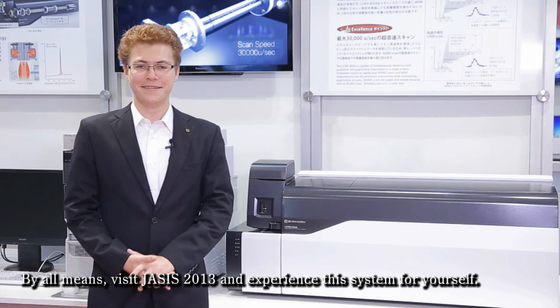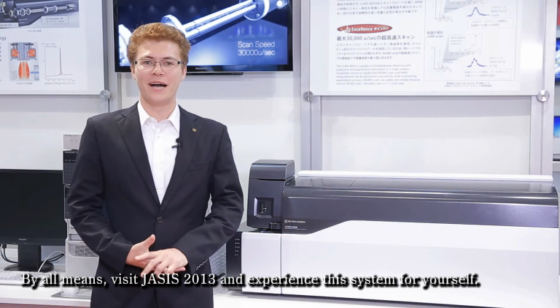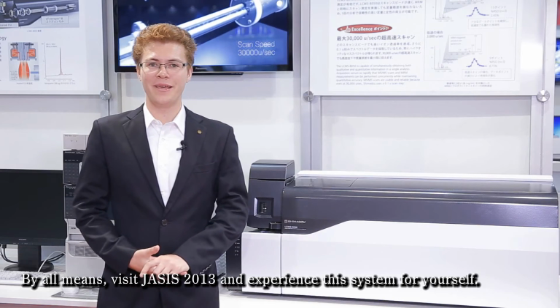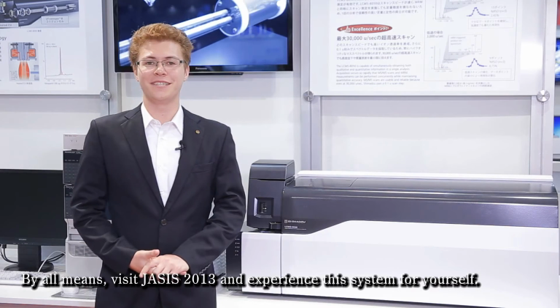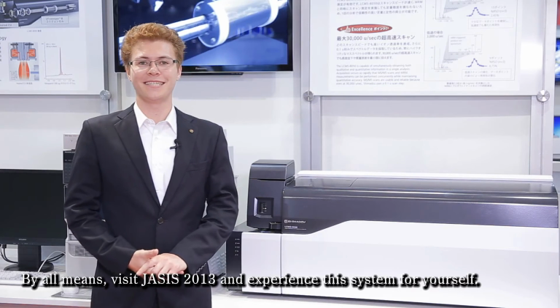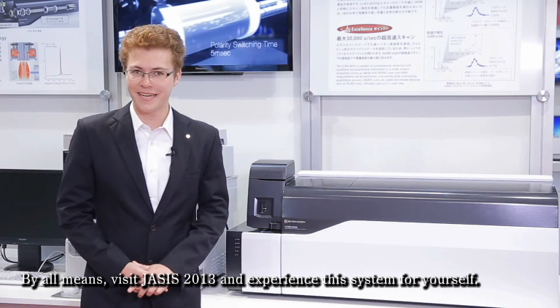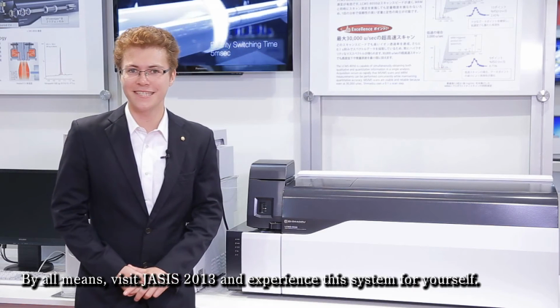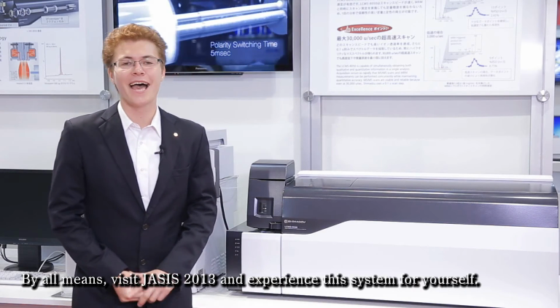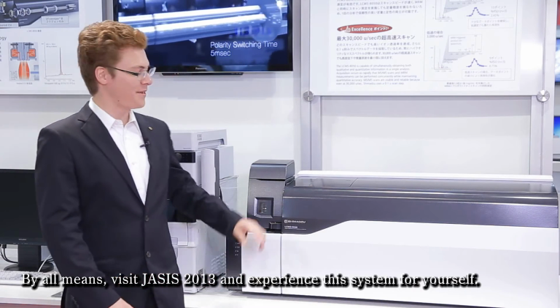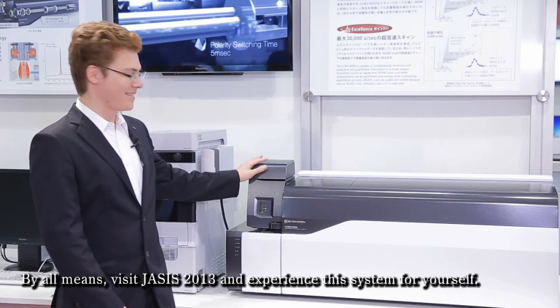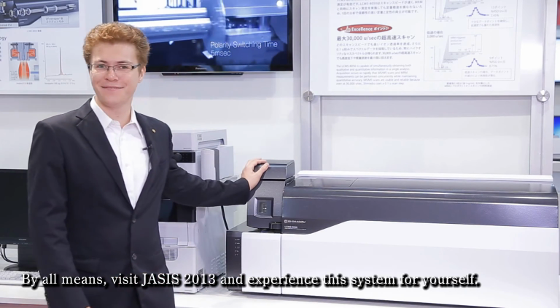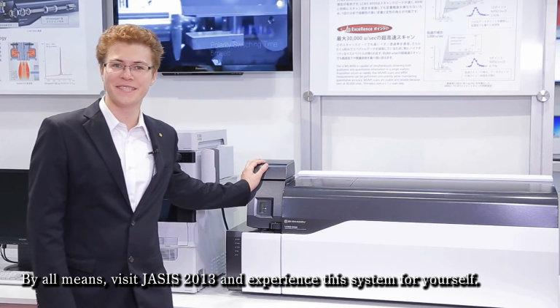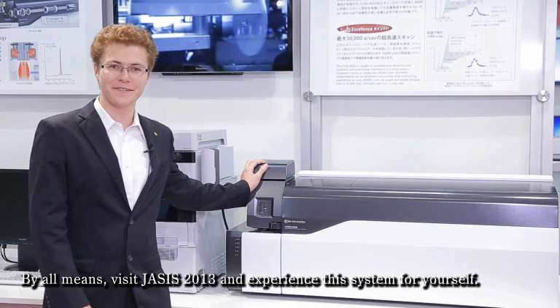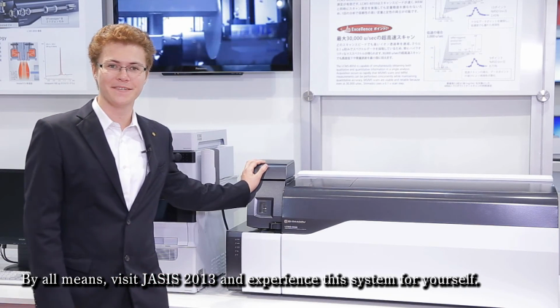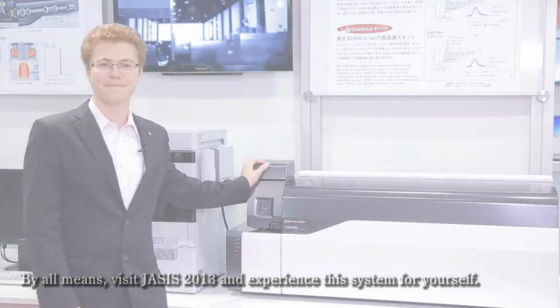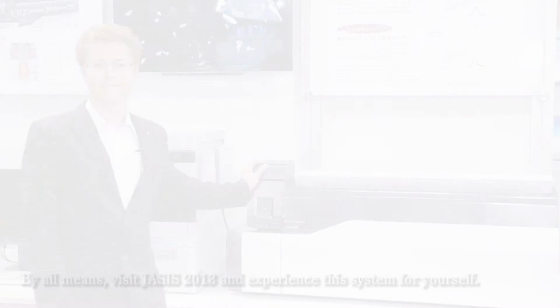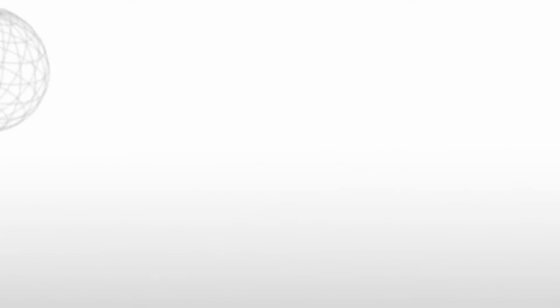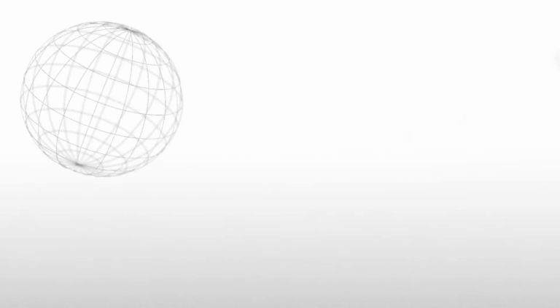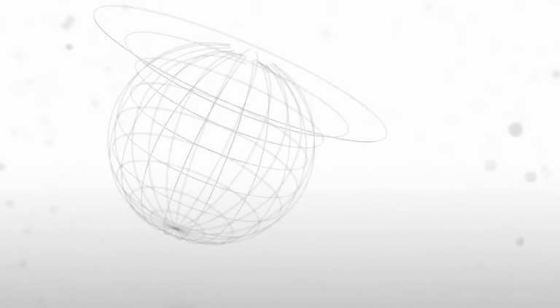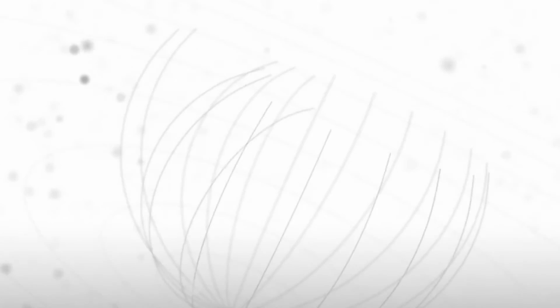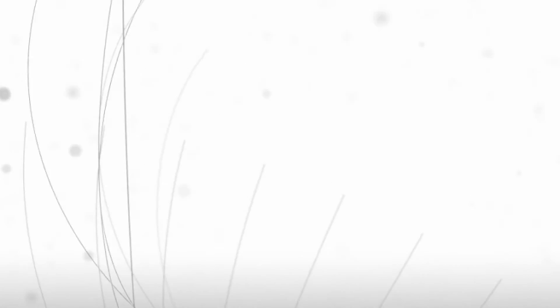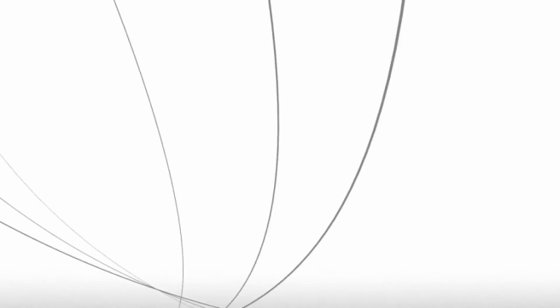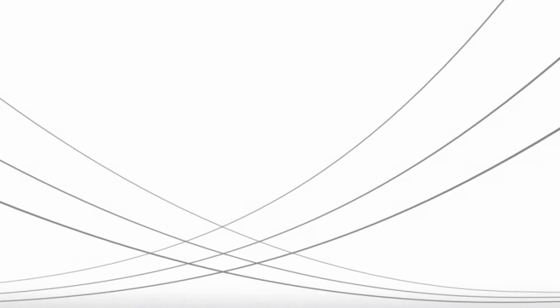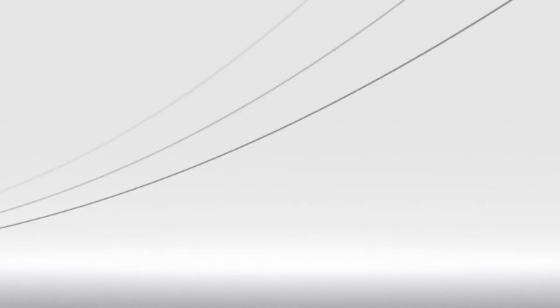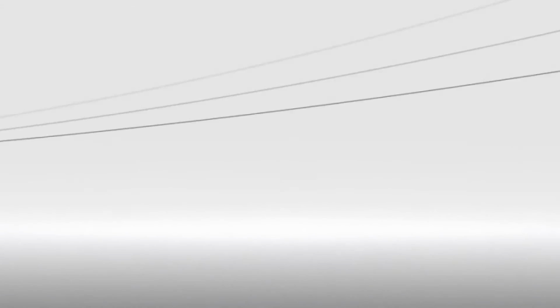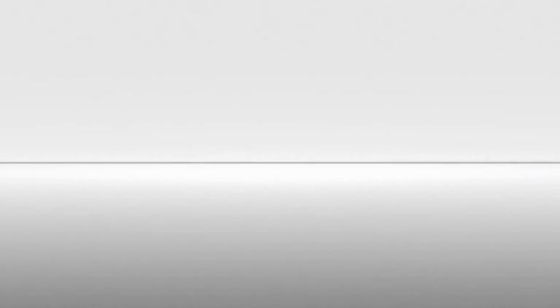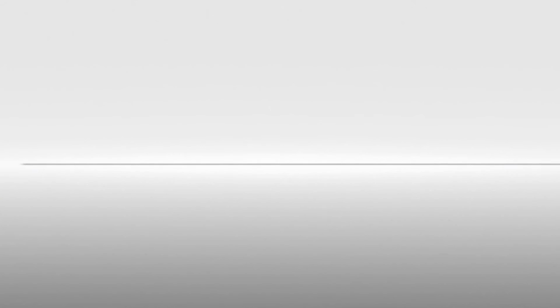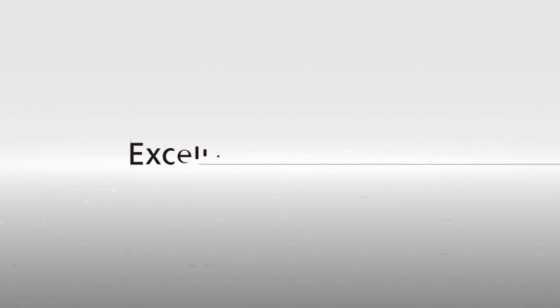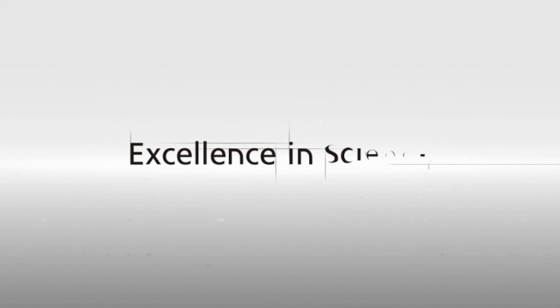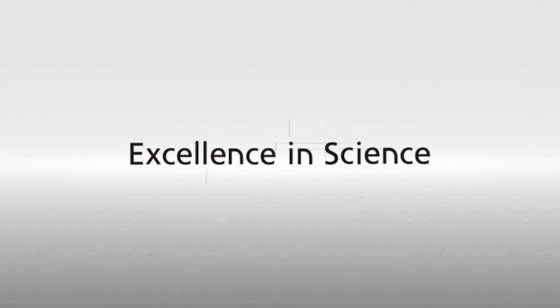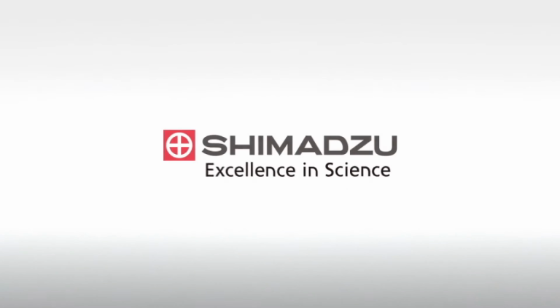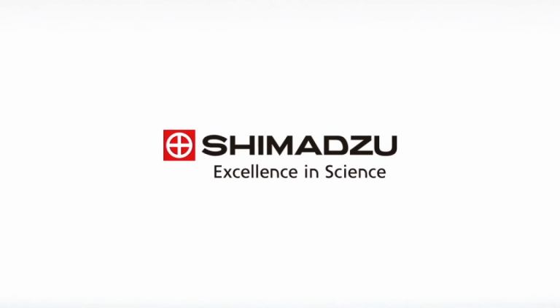By all means, visit JASIS 2013 and experience this system for yourself. Excellence in Science — Shimazu. Thank you.